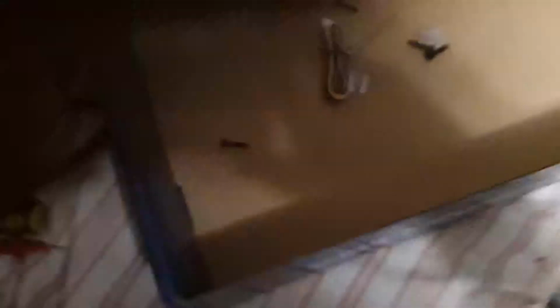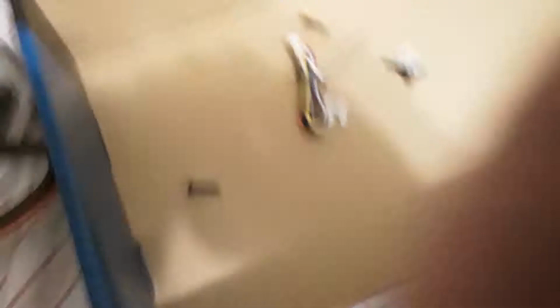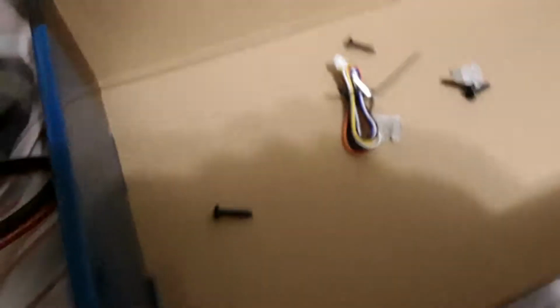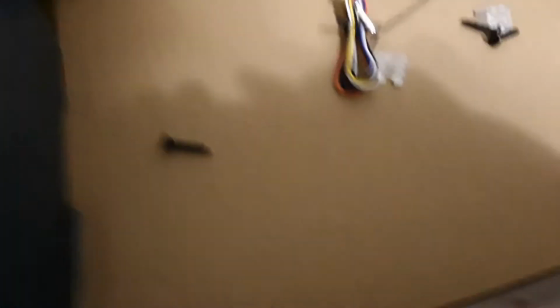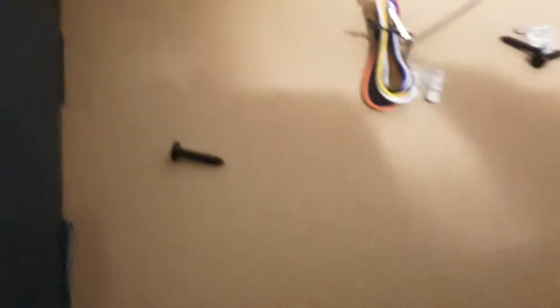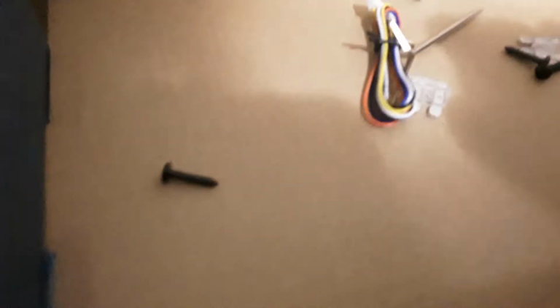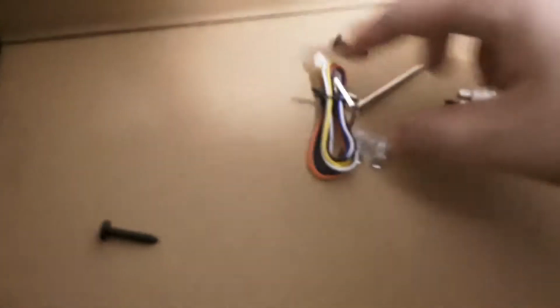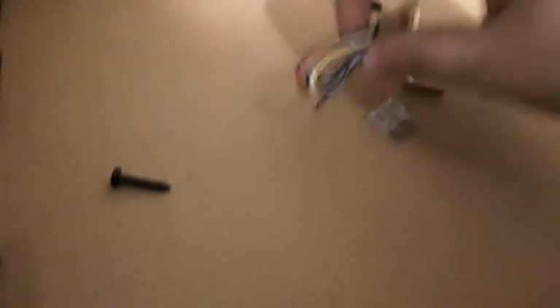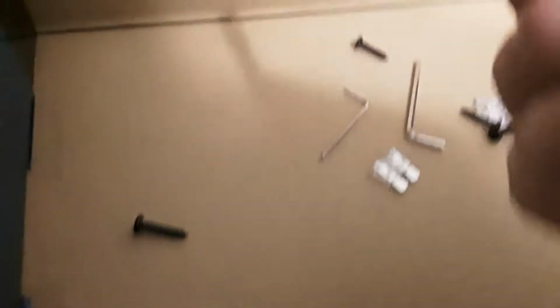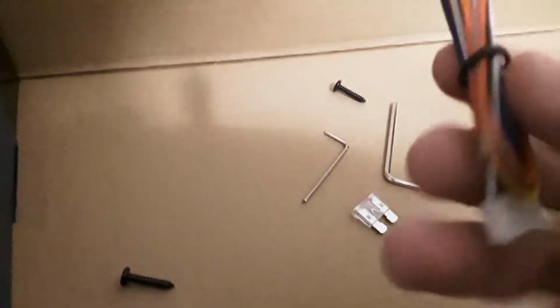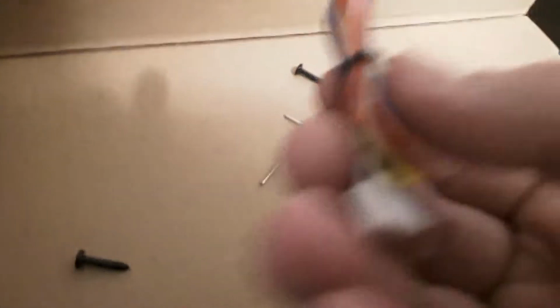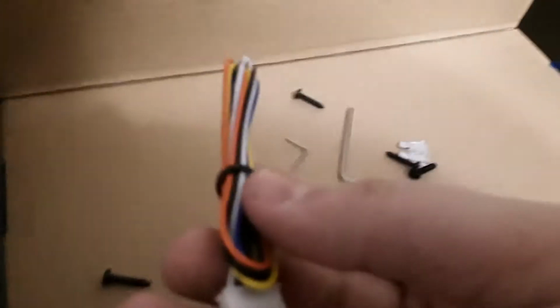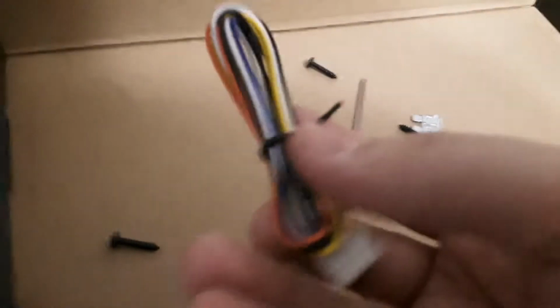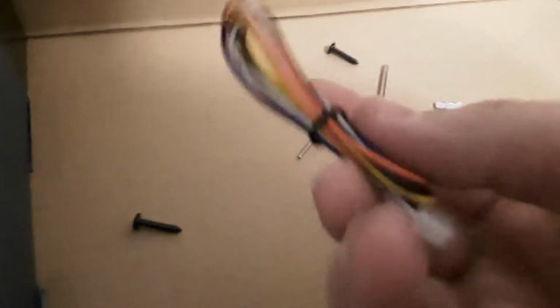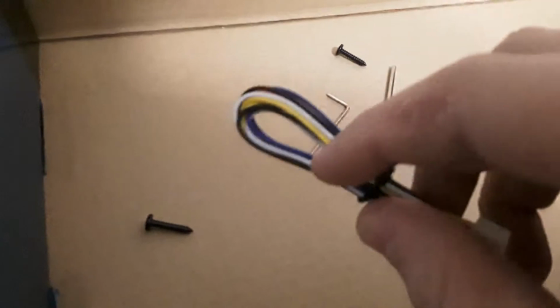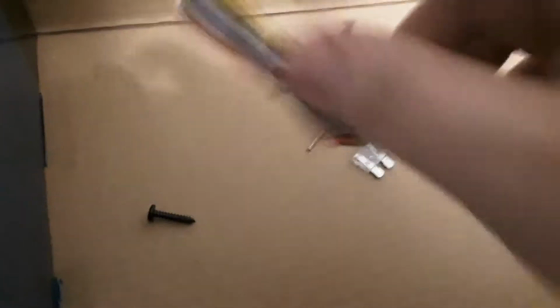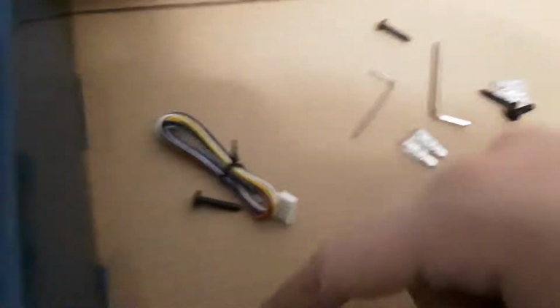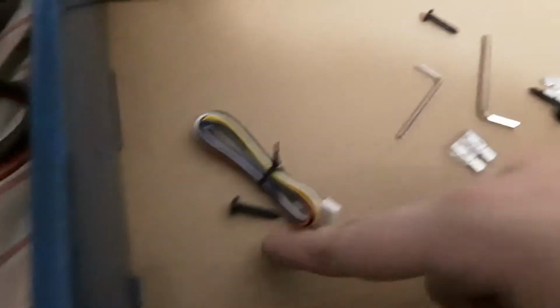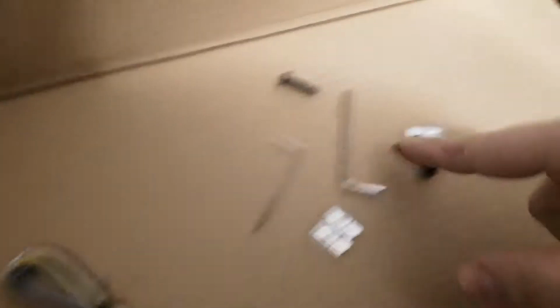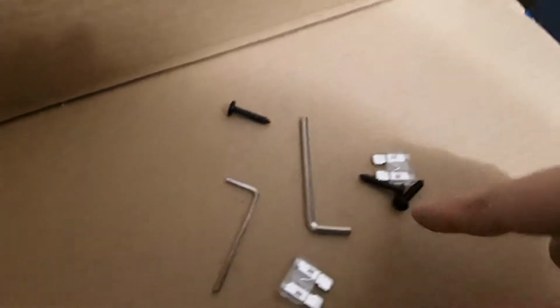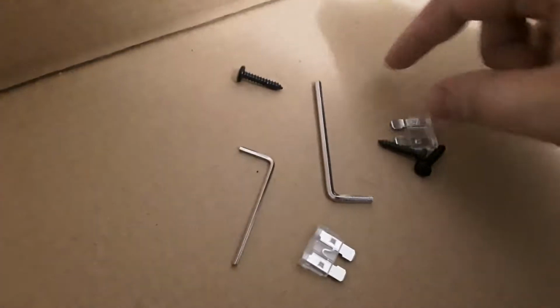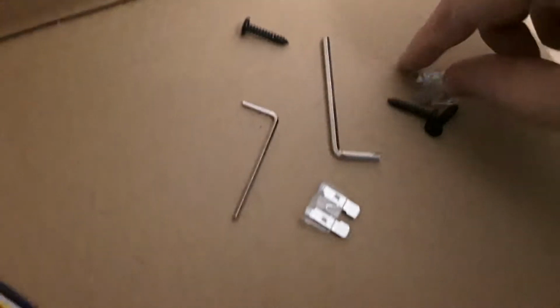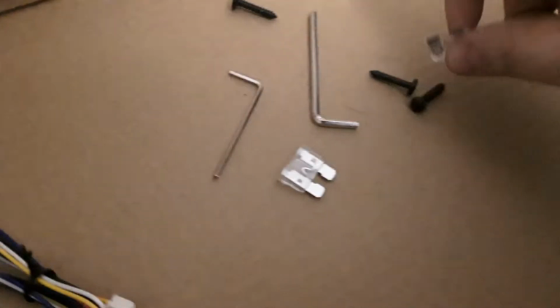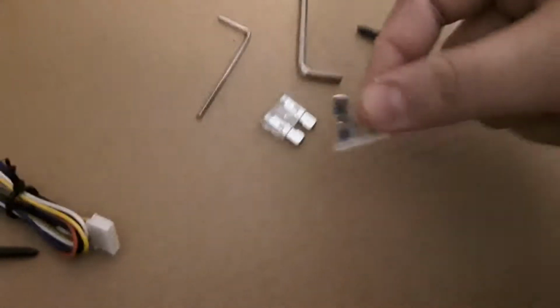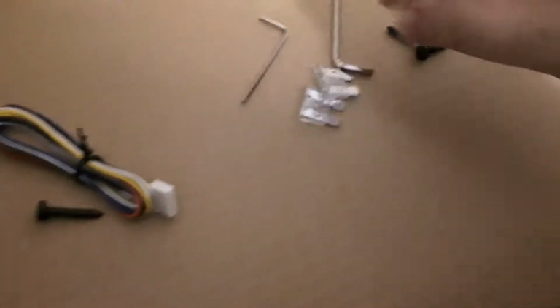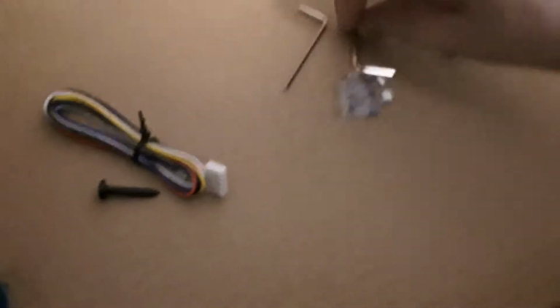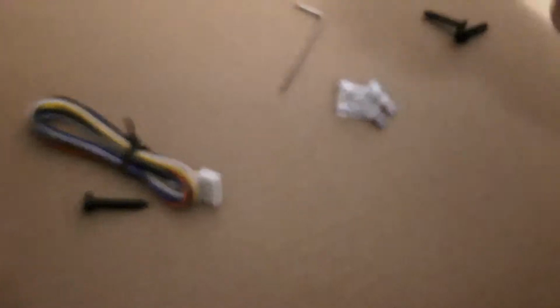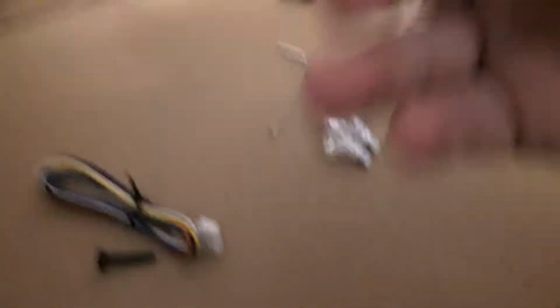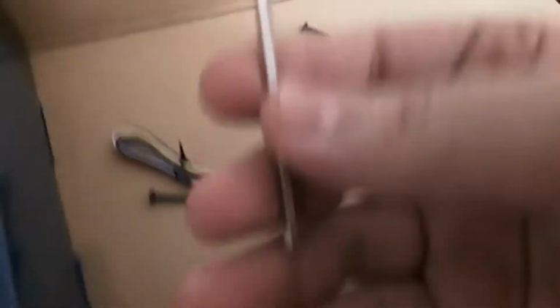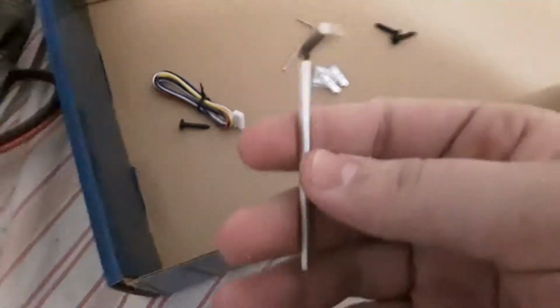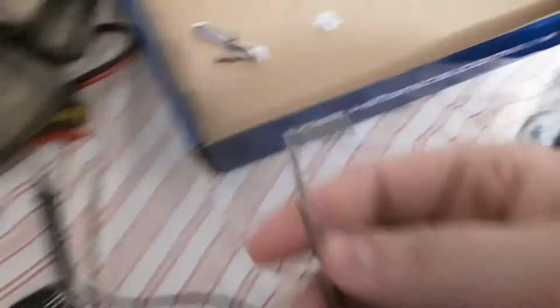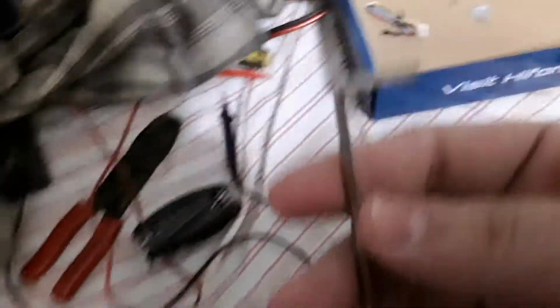I also forgot to mention that you get the harness for plugging it in, four mounting screws, two extra fuses, and two allen wrench heads — which I'm going to need in a second.